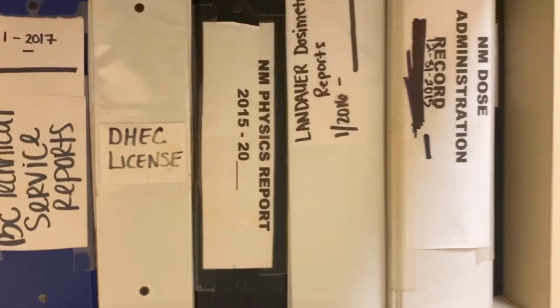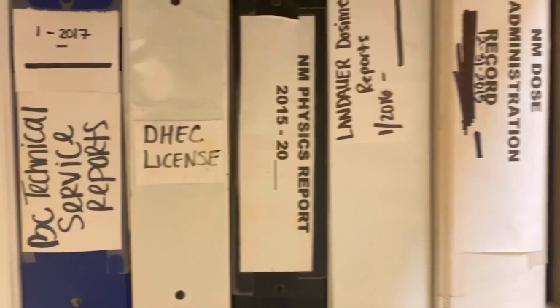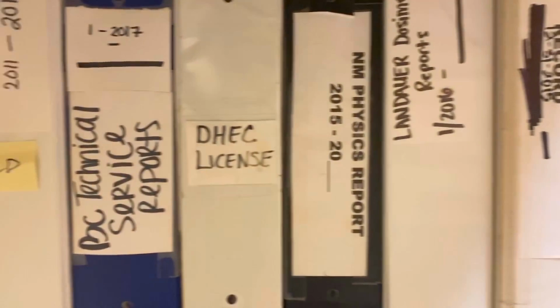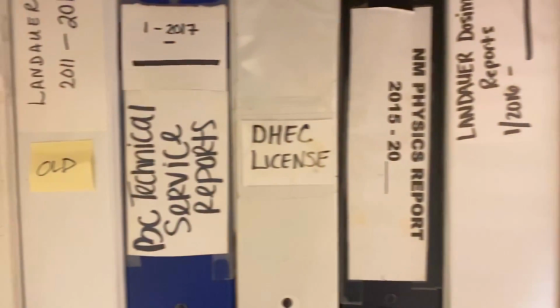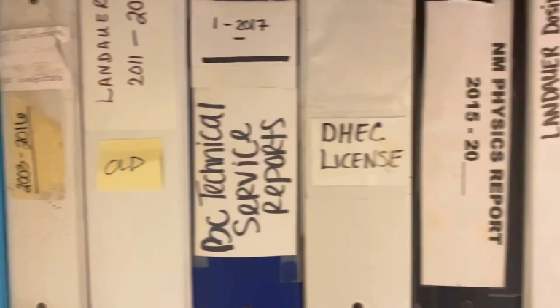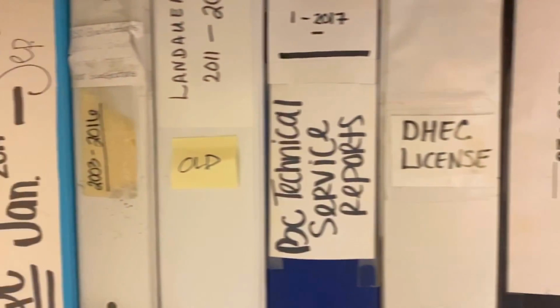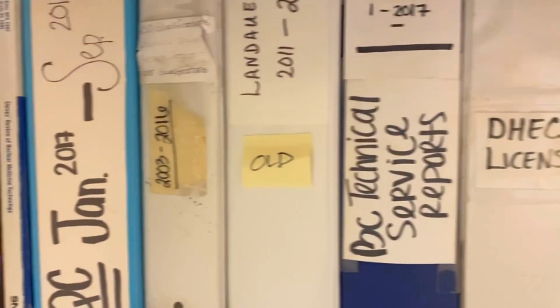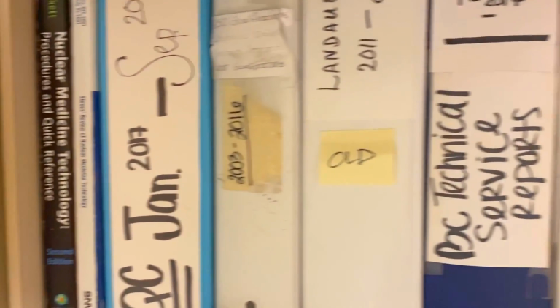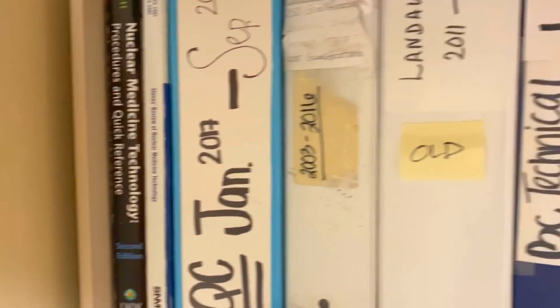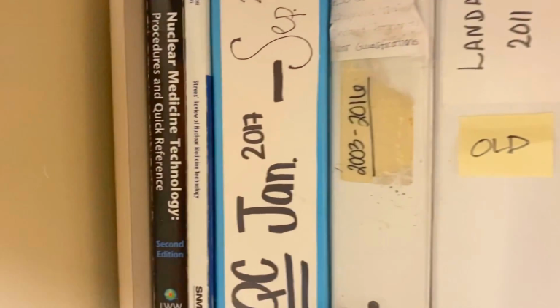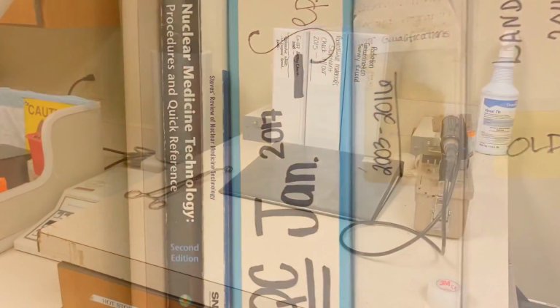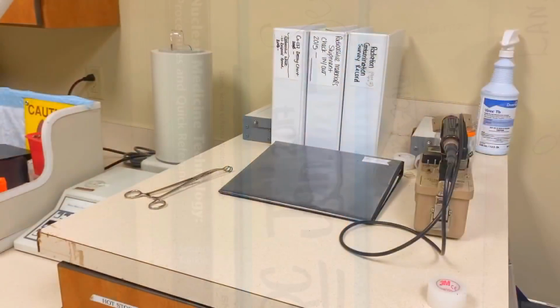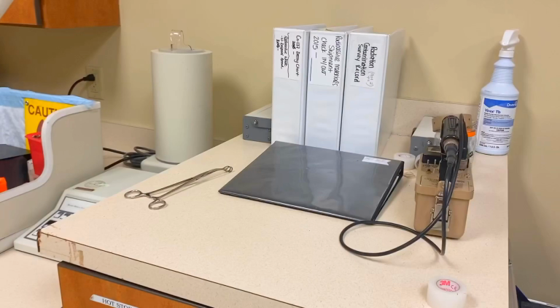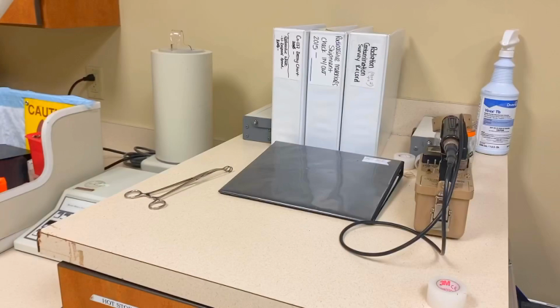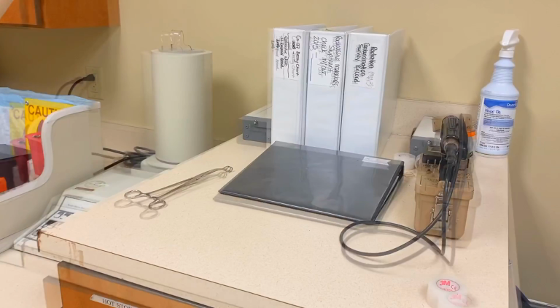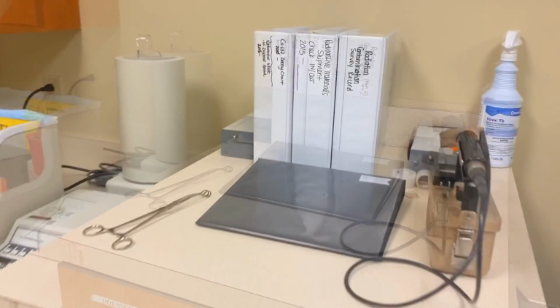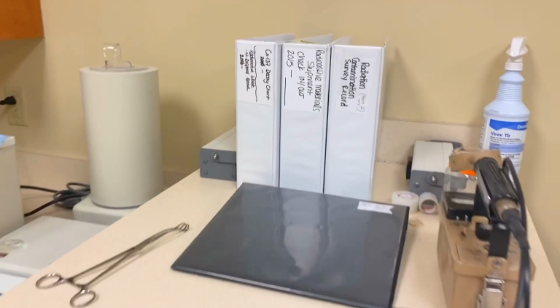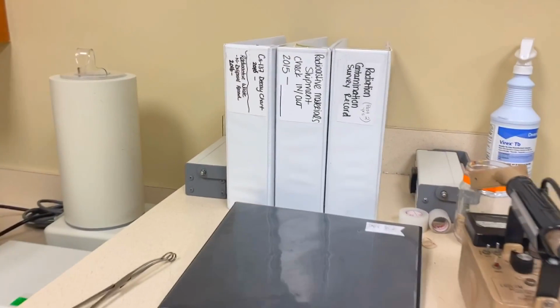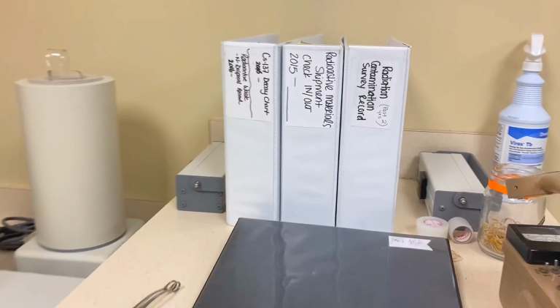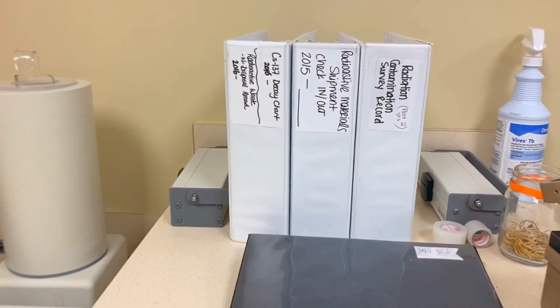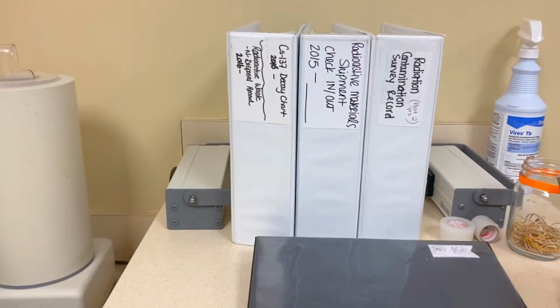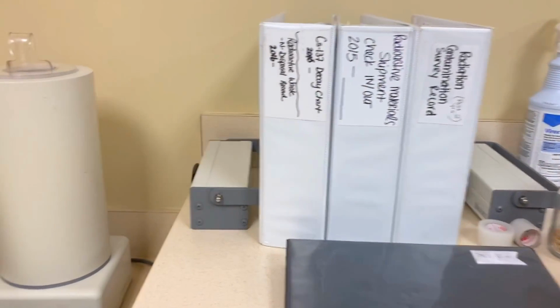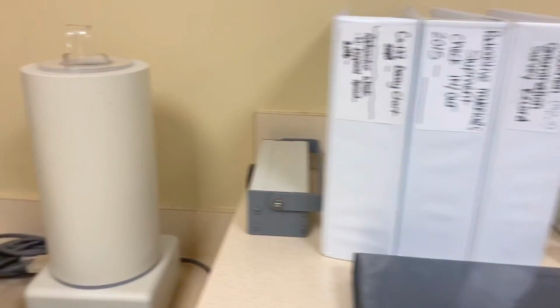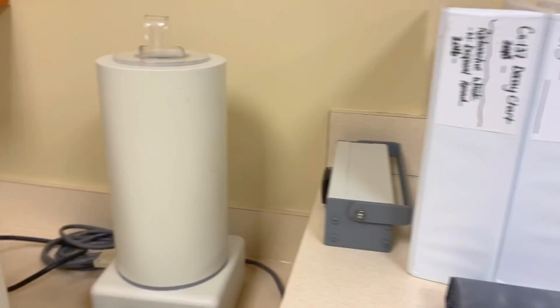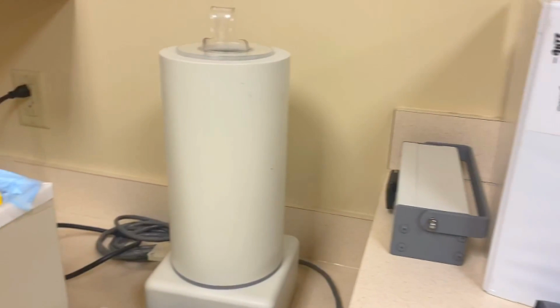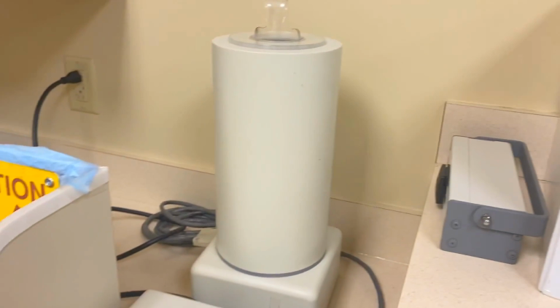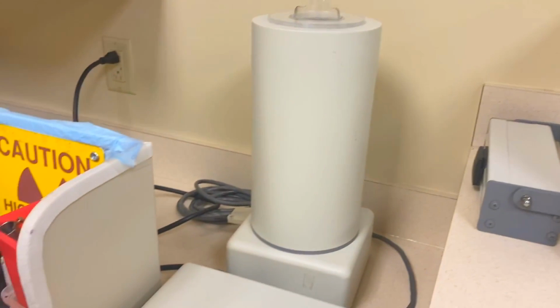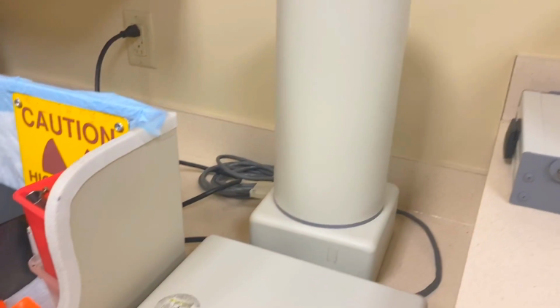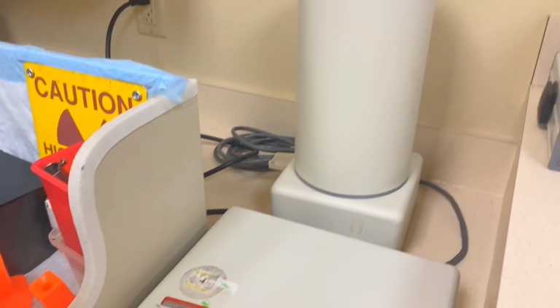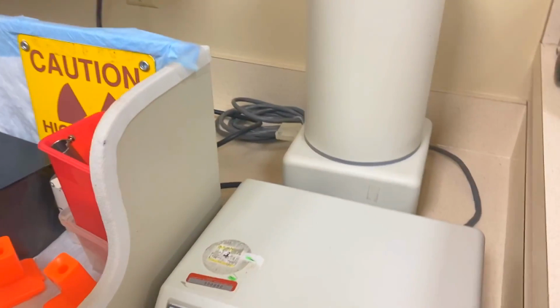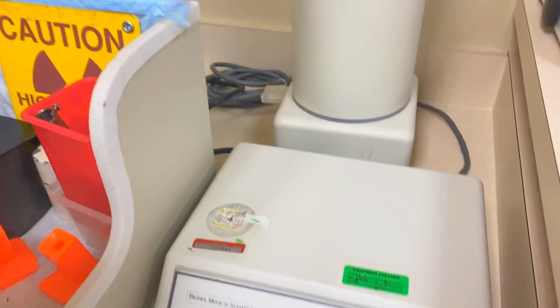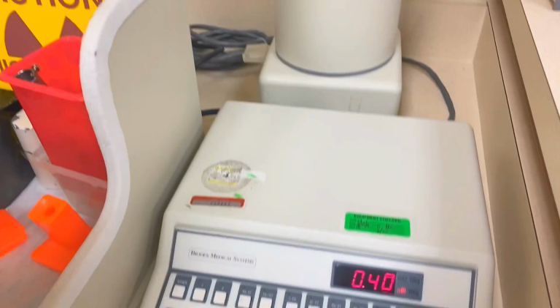This is where I keep all of my files. There's a lot of documentation in nuclear medicine and you've got to save a lot of stuff — so more files here, more documentation.